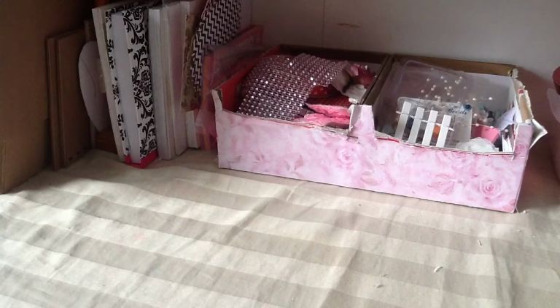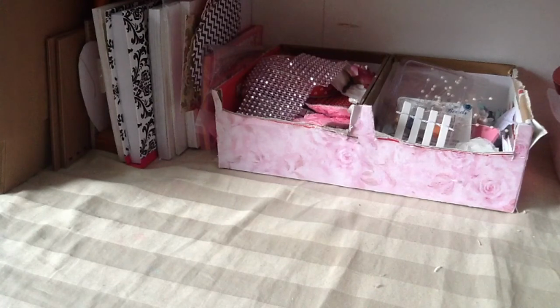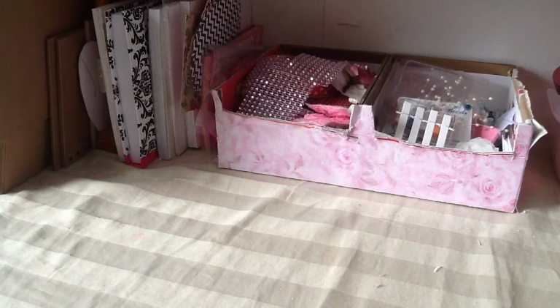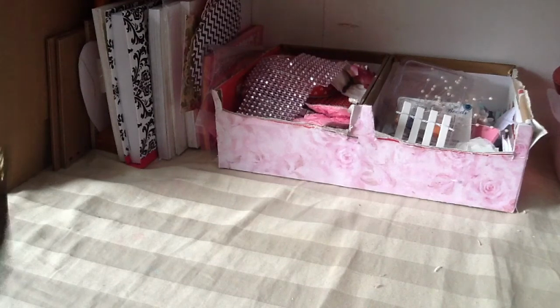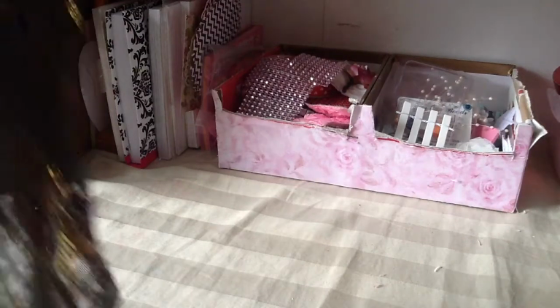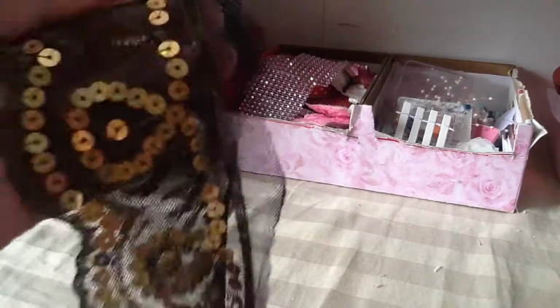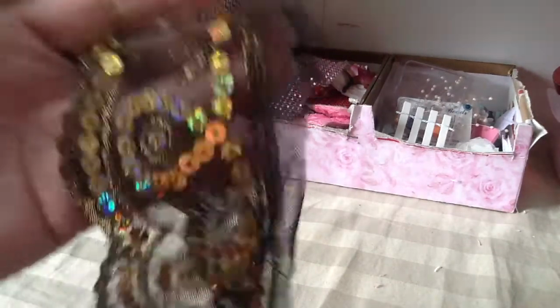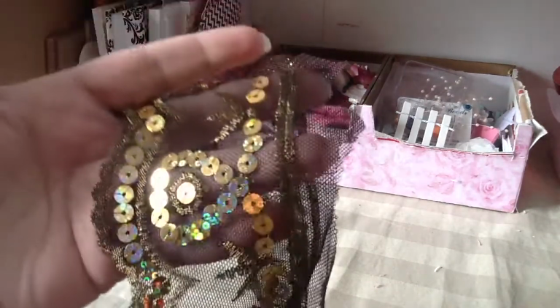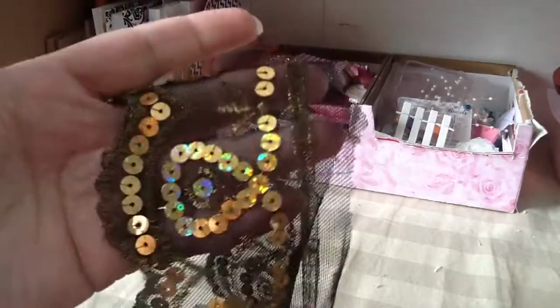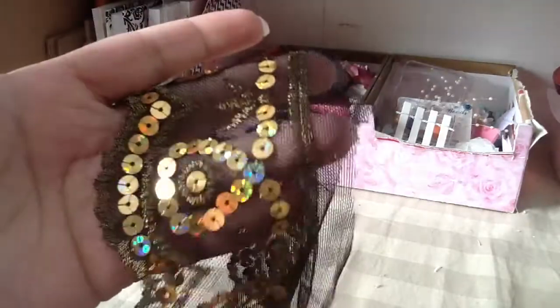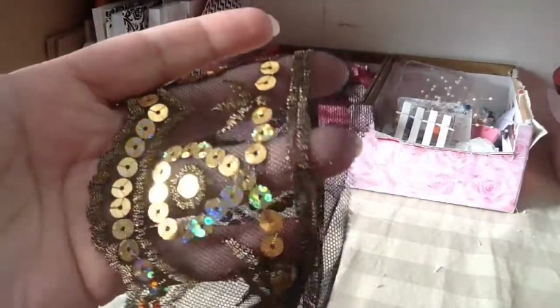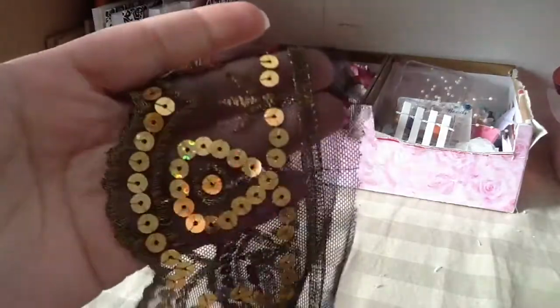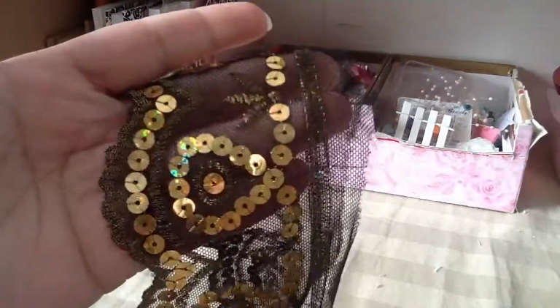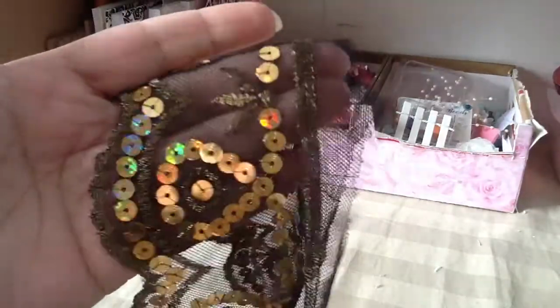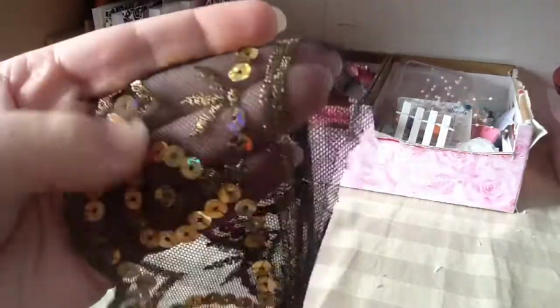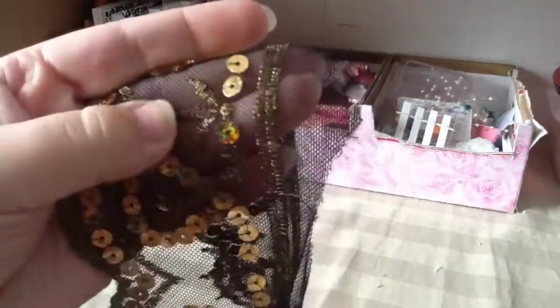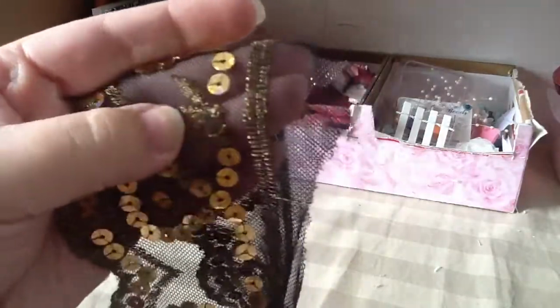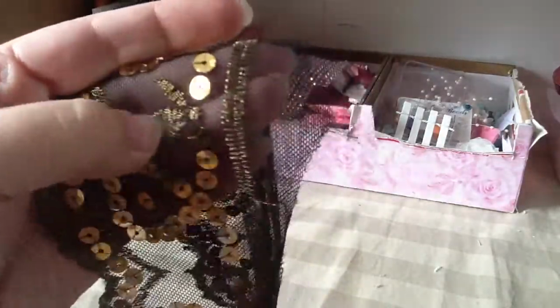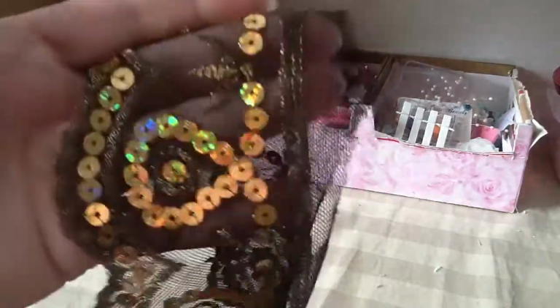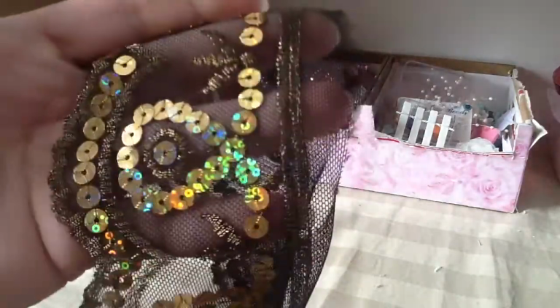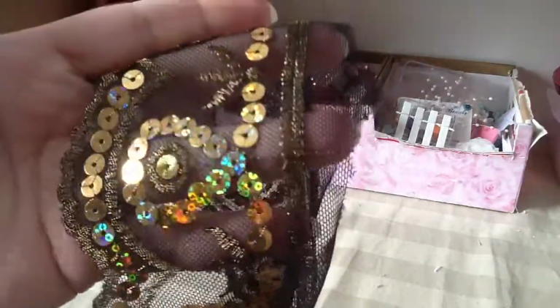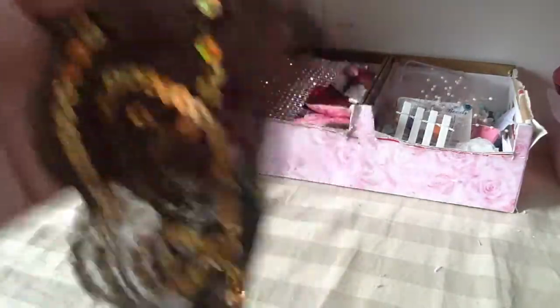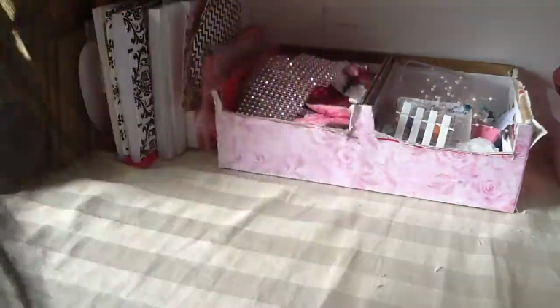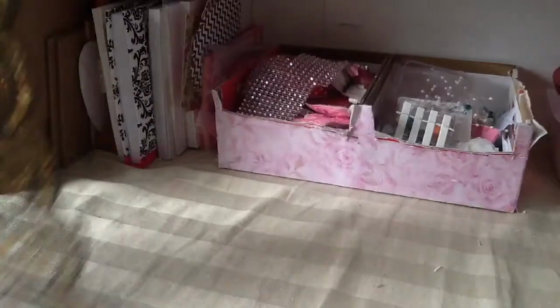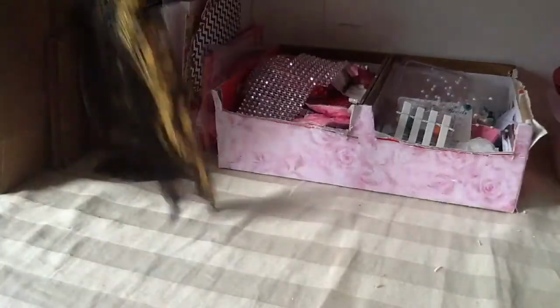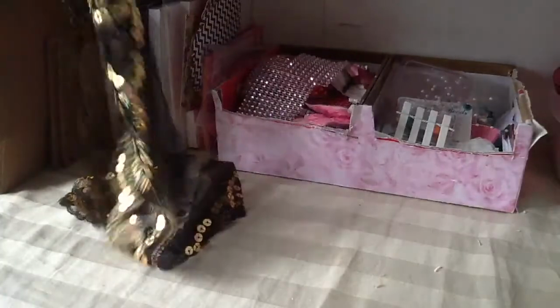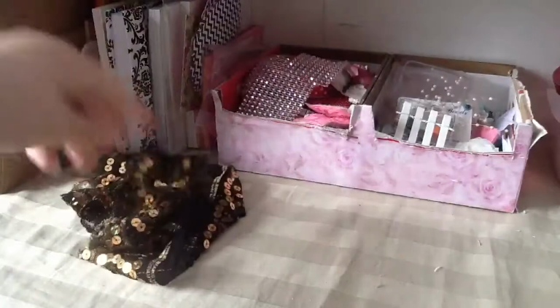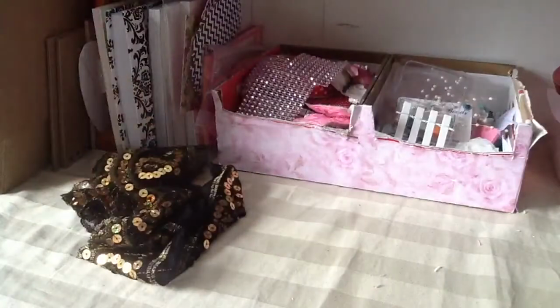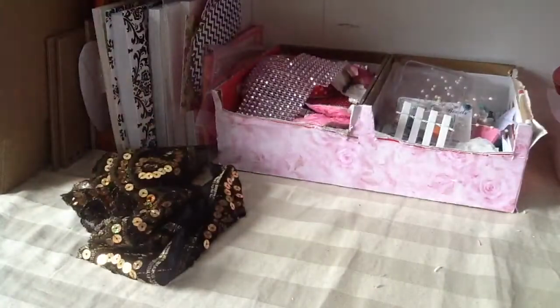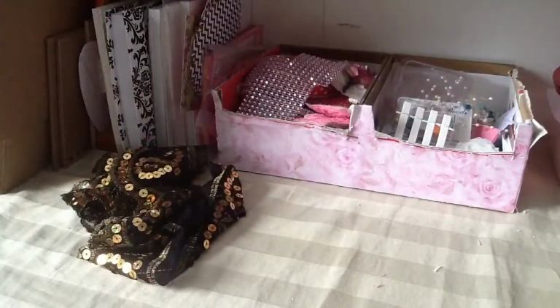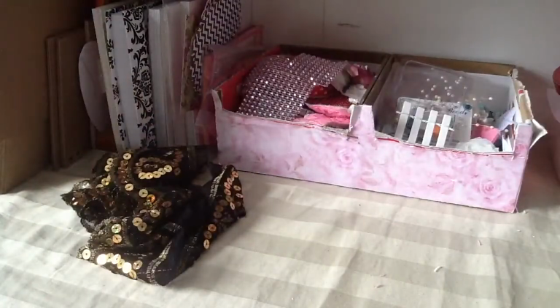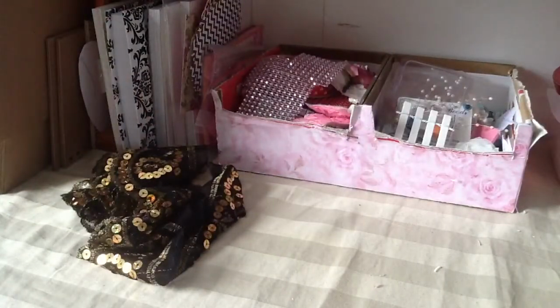She sent this one — black with the beautiful gold sequins and the gold trimming right here. Super cute. She also sent this one.